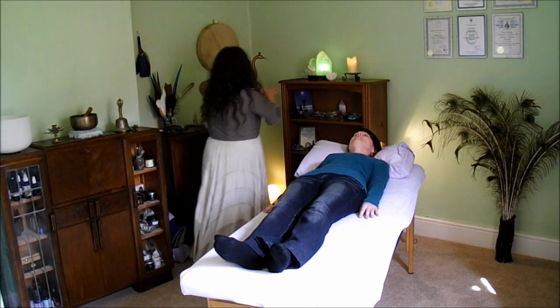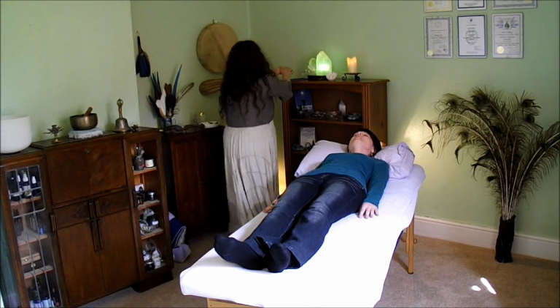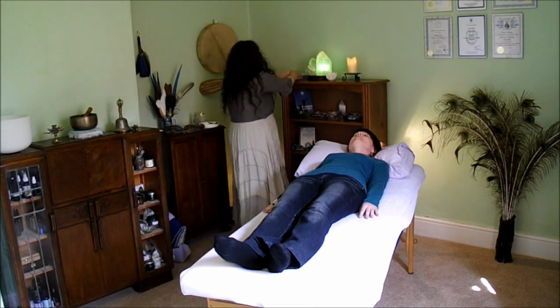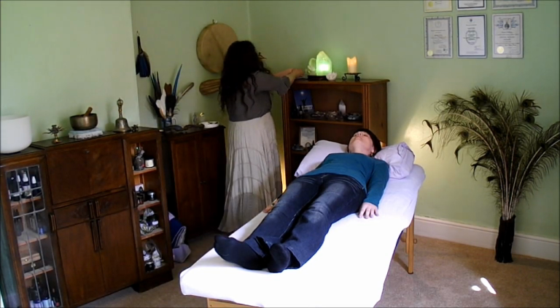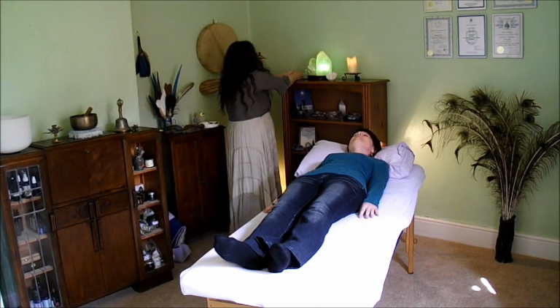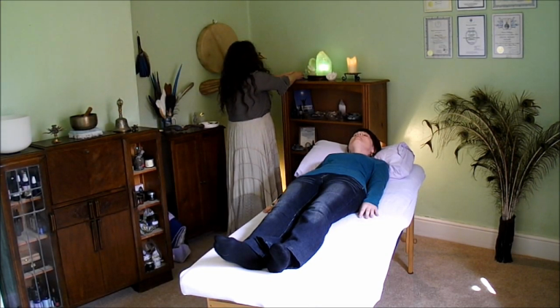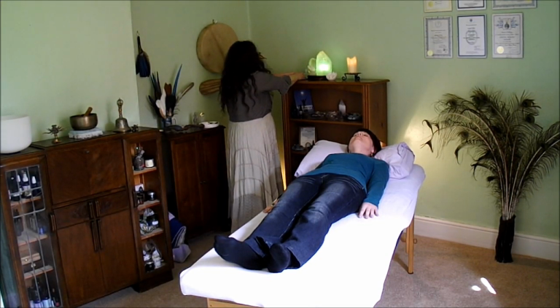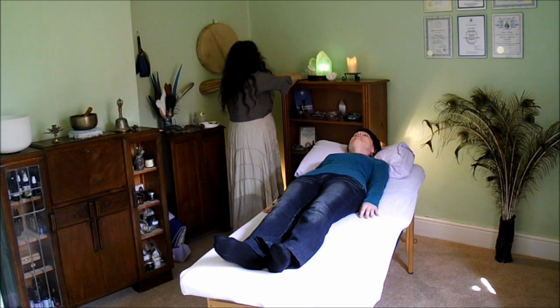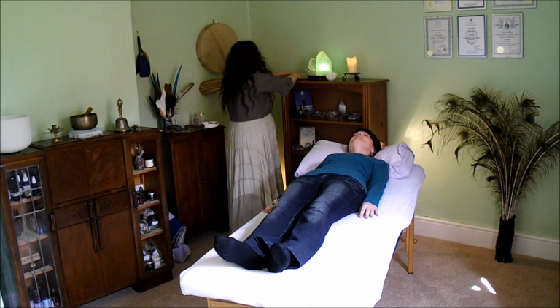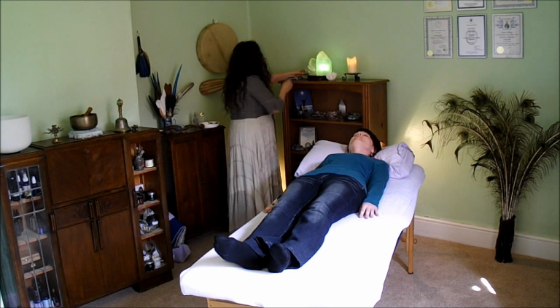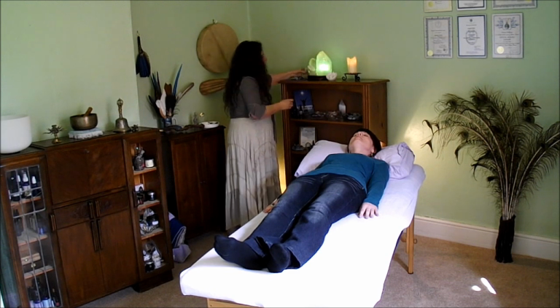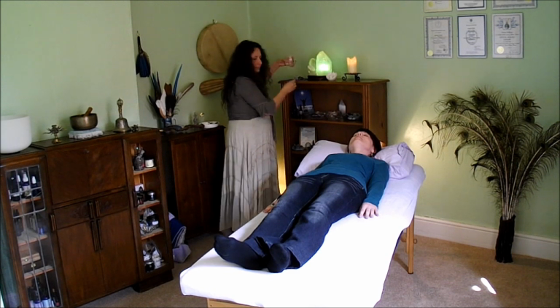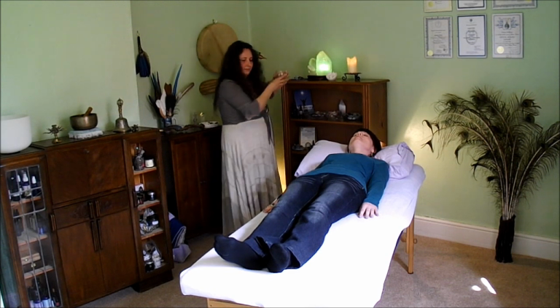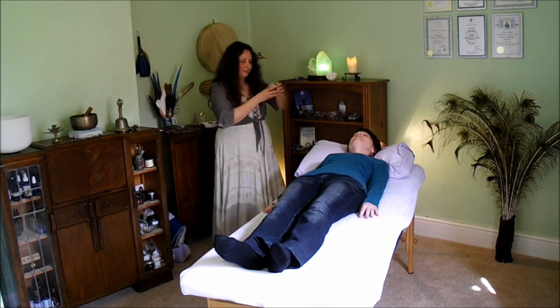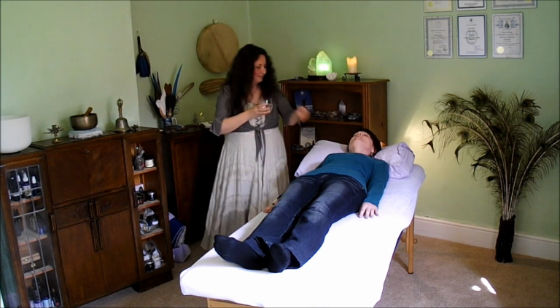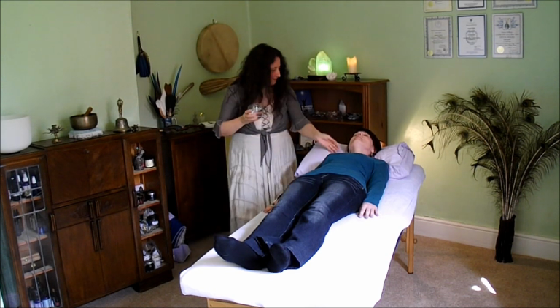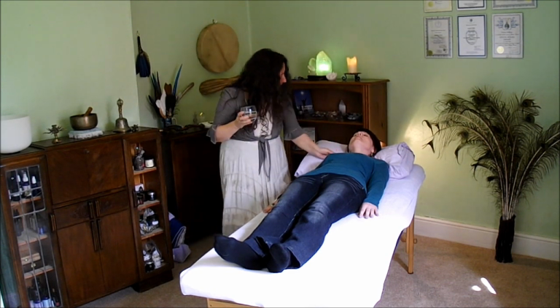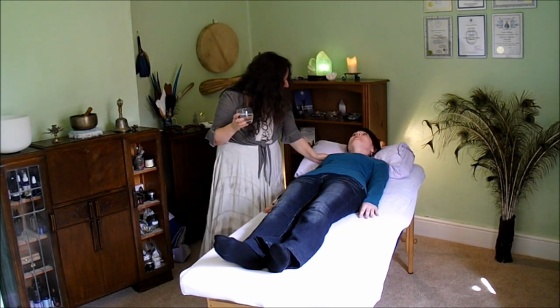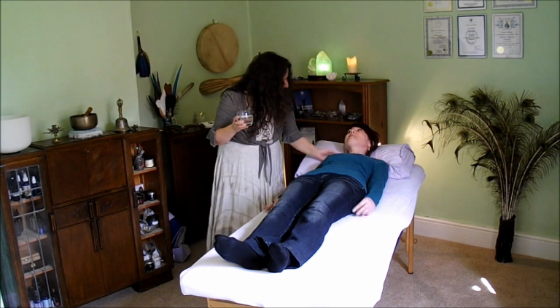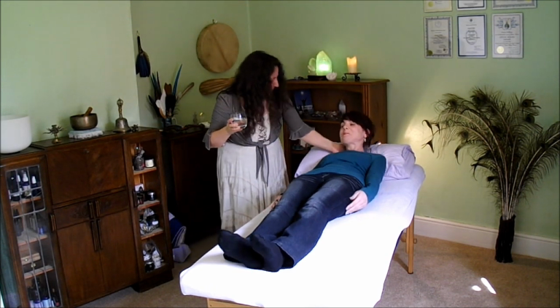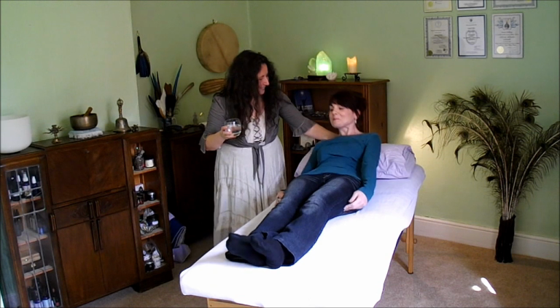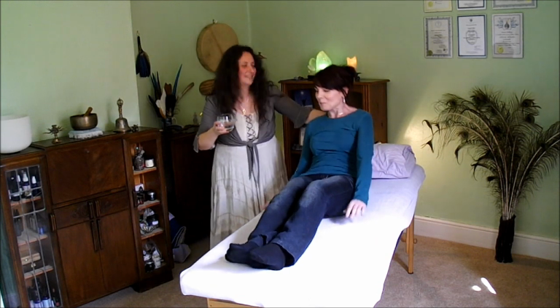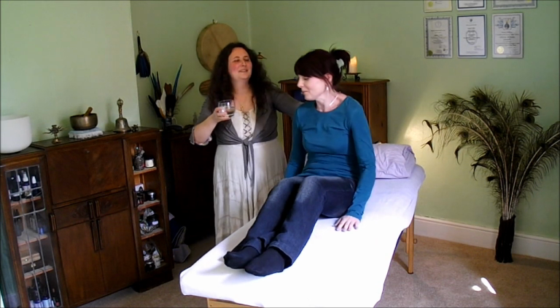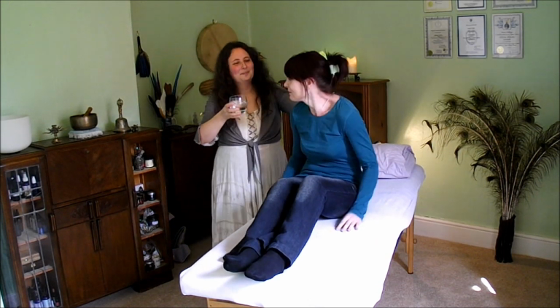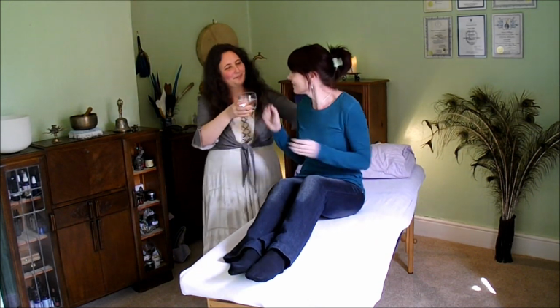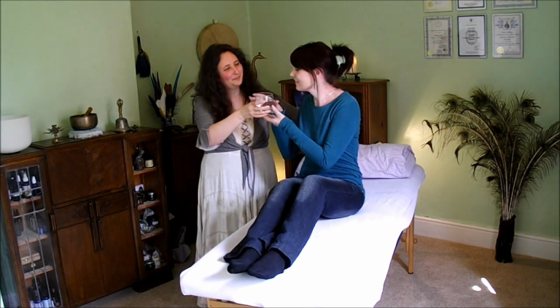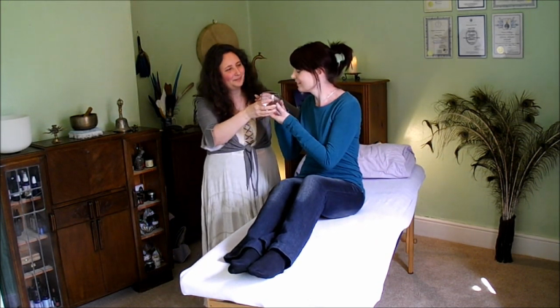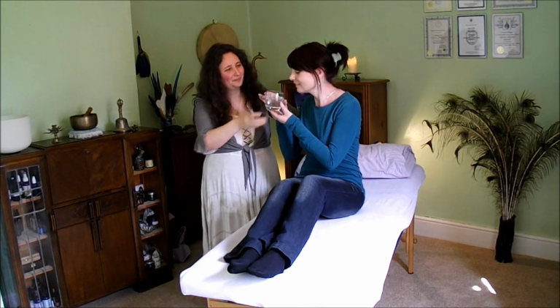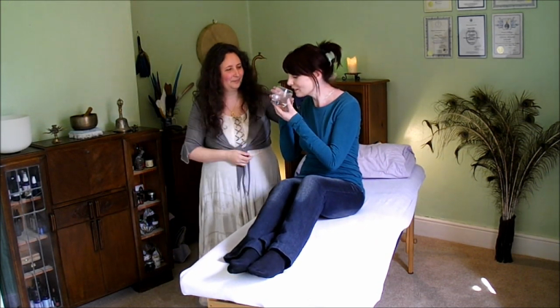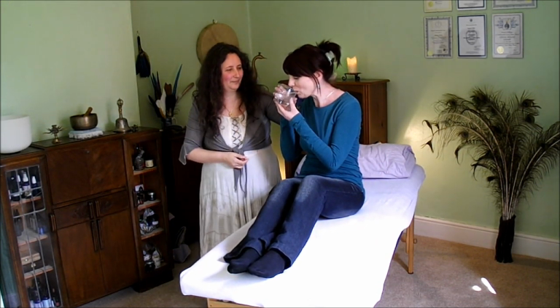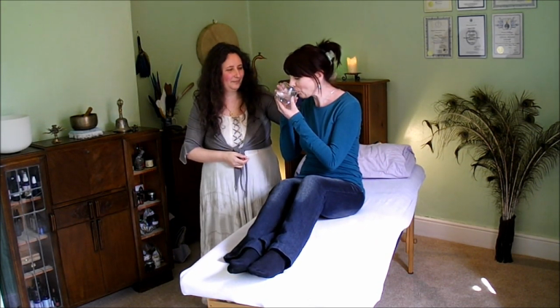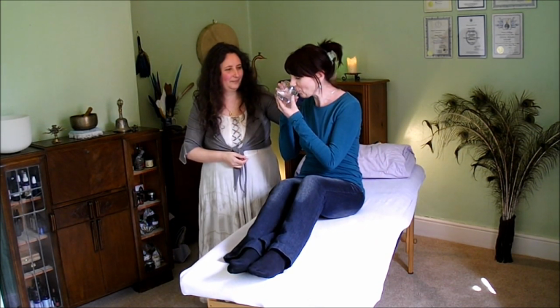When all the crystals have been removed, I'll be helping my client to sit up and I'll offer her a glass of water. If she feels at all light-headed, I'll give her a couple of grounding stones to hold while she comes round.